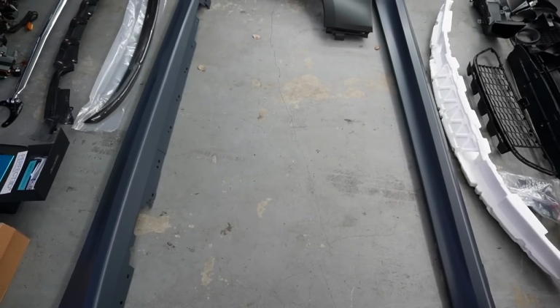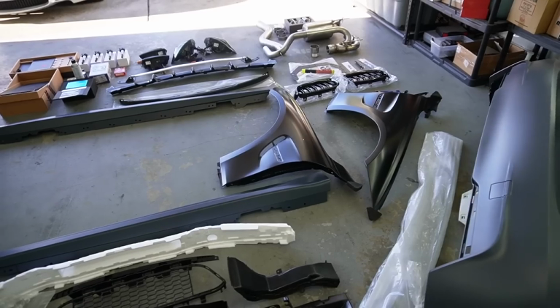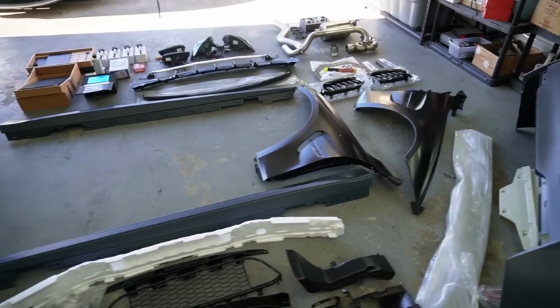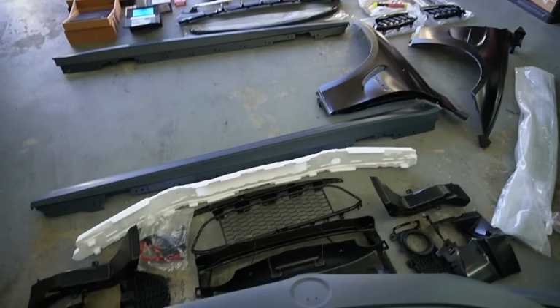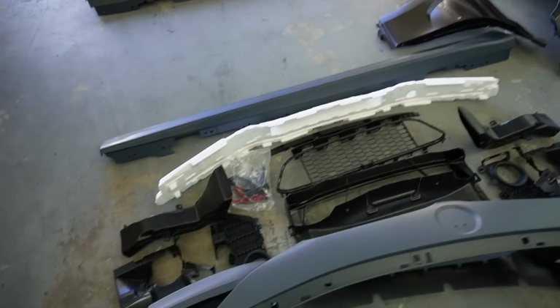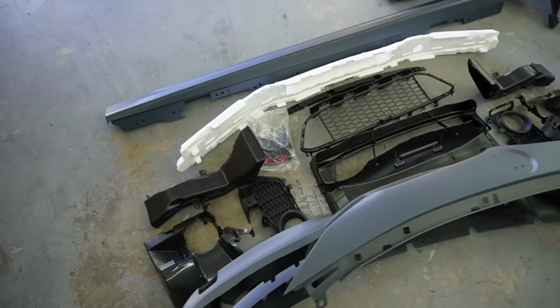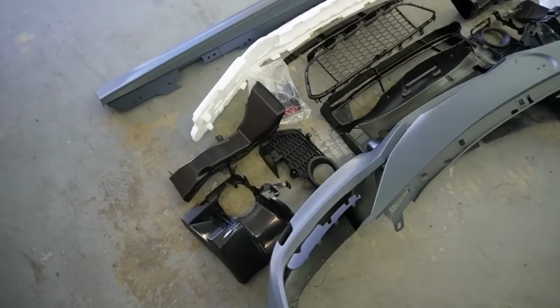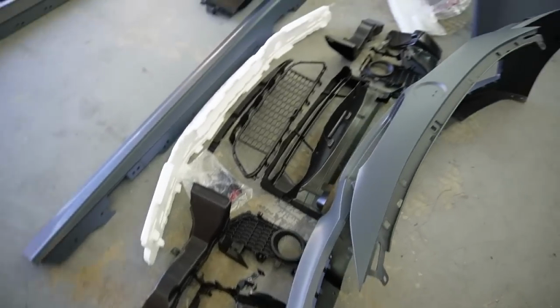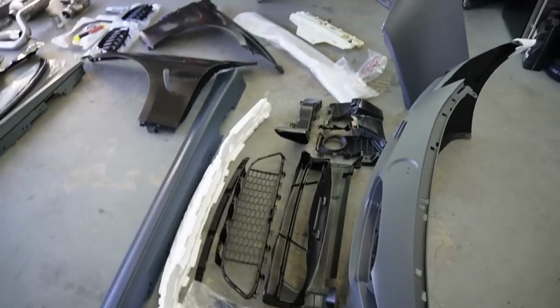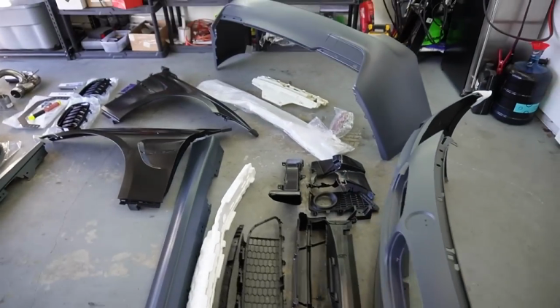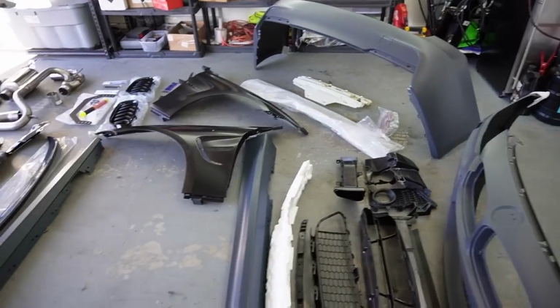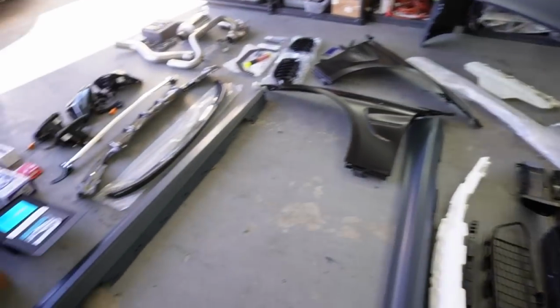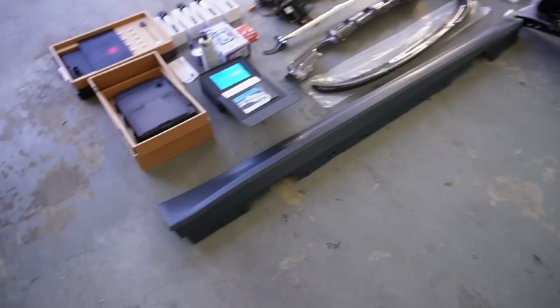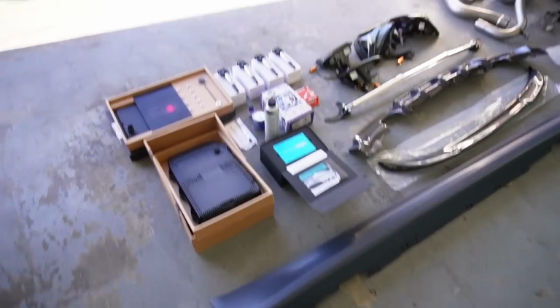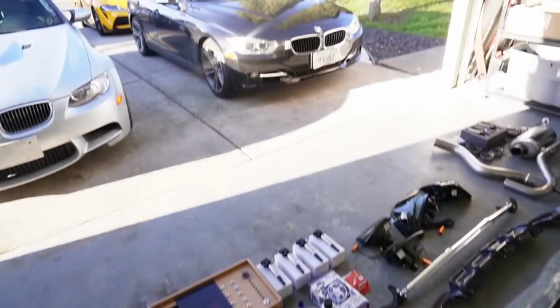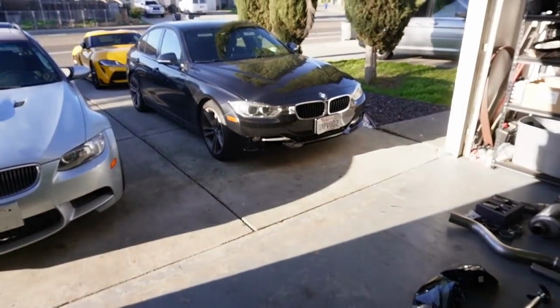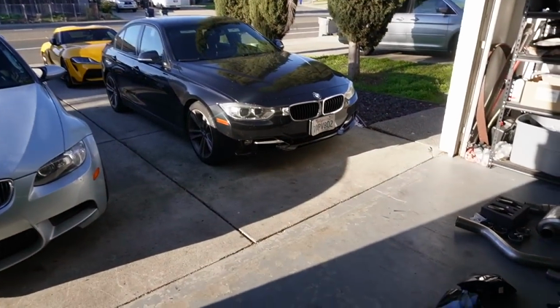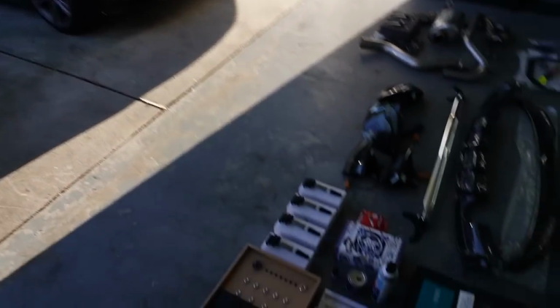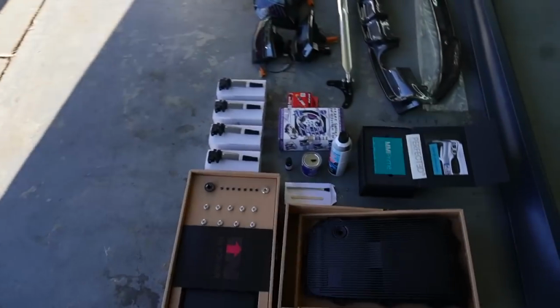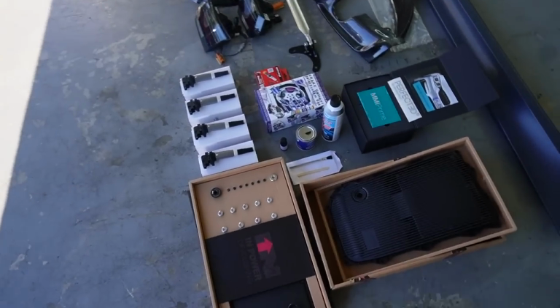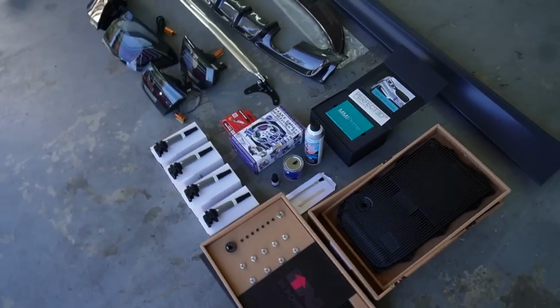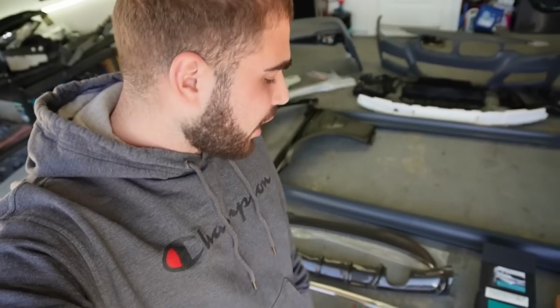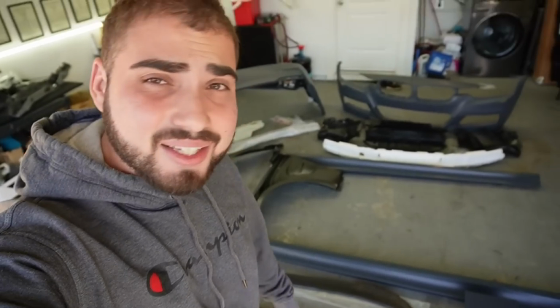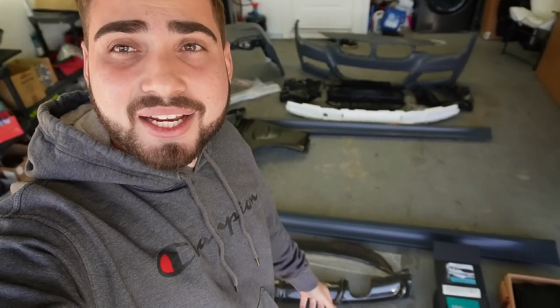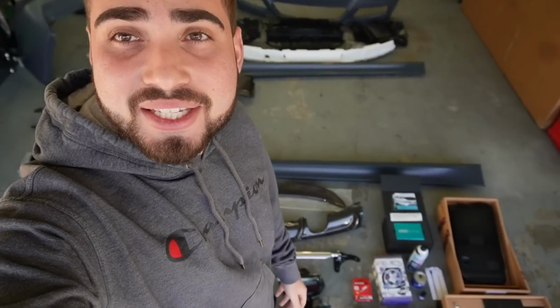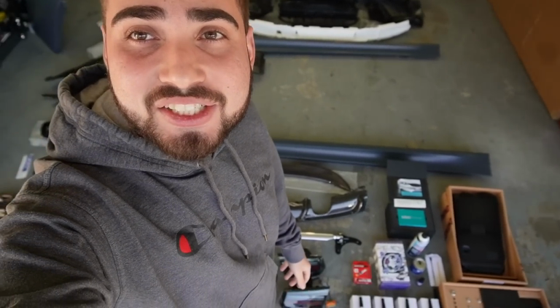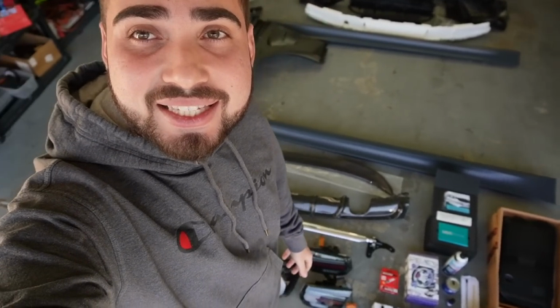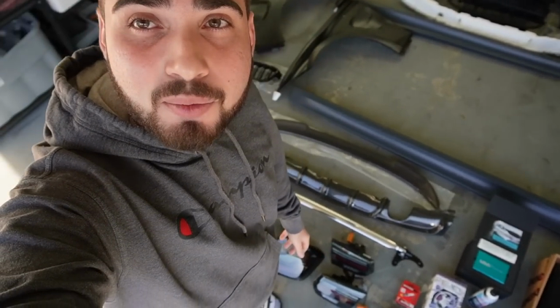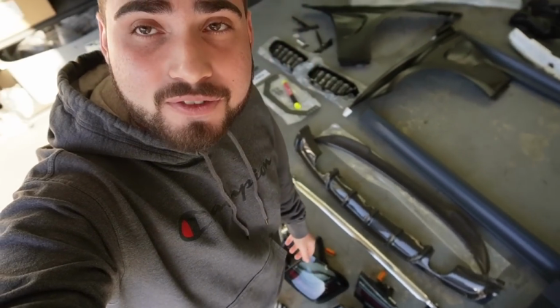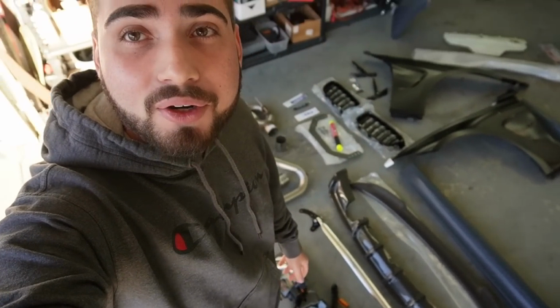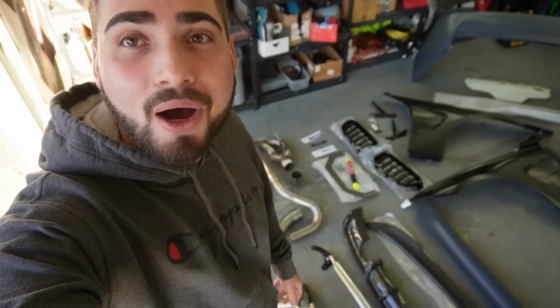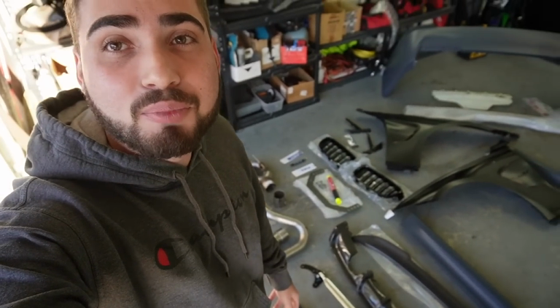As you guys can see, this is no joke — the amount of stuff we have for the F30 is absolutely crazy. Shout out to Keyes Motorsports for partnering up on this build.